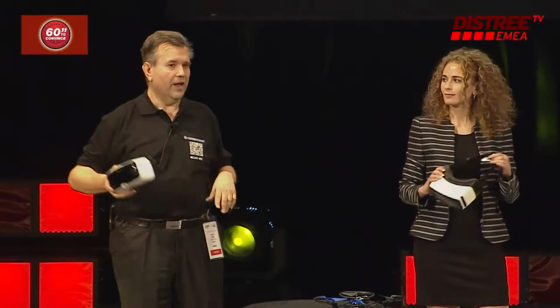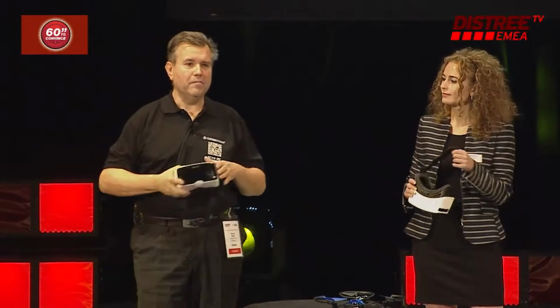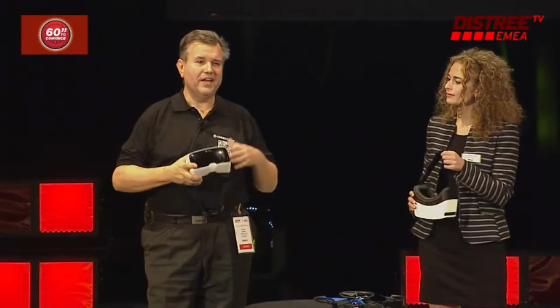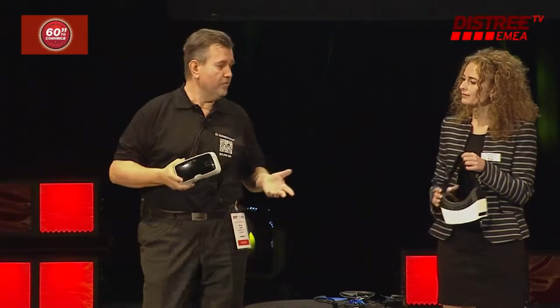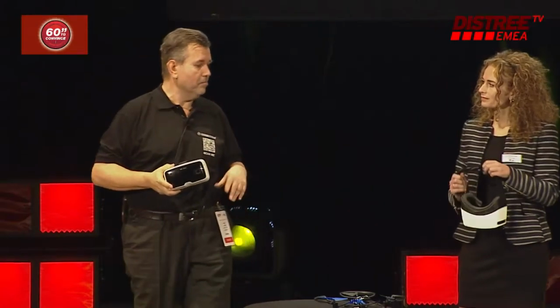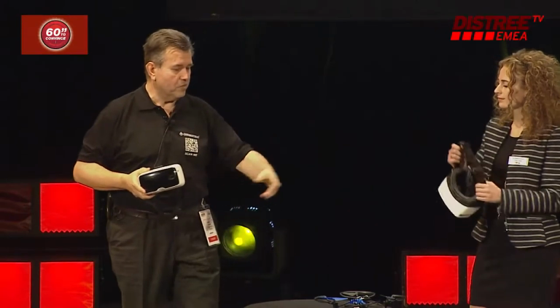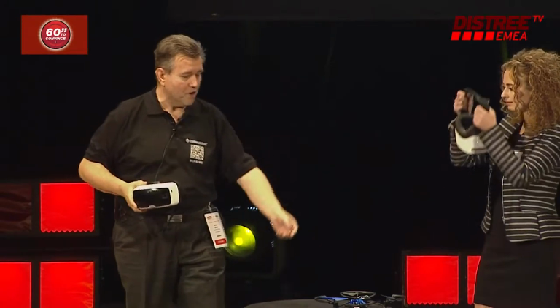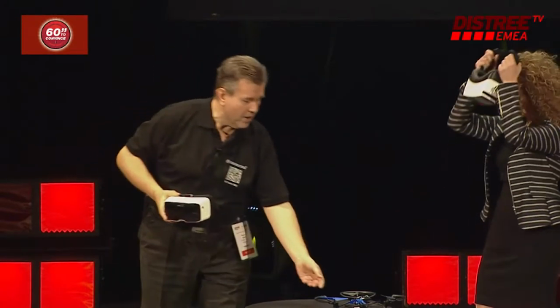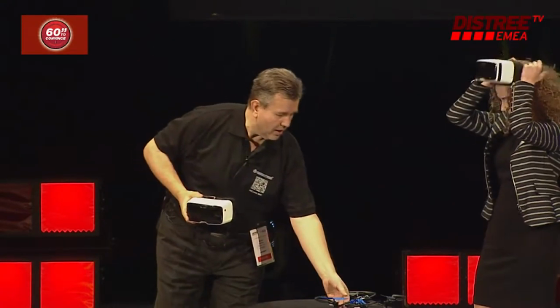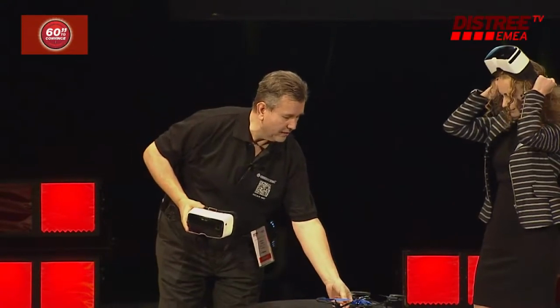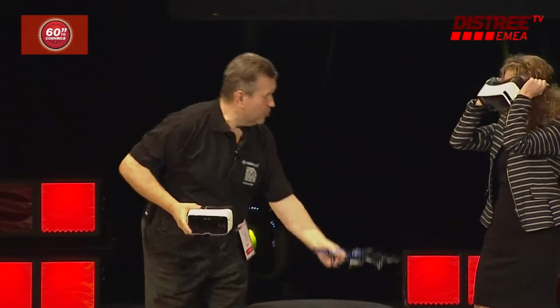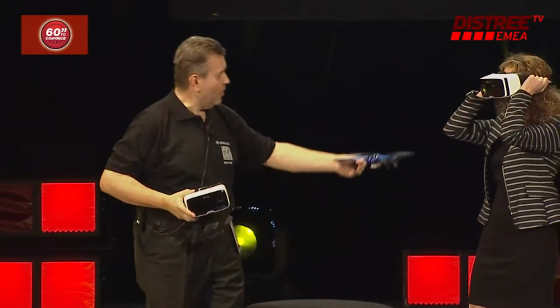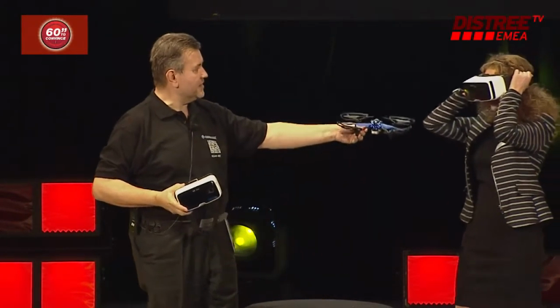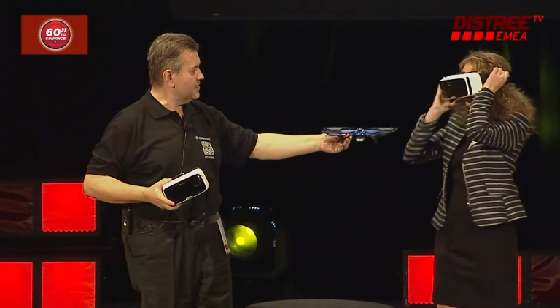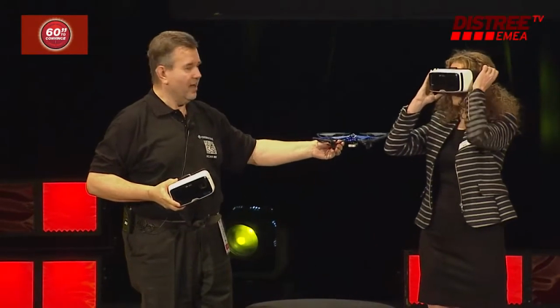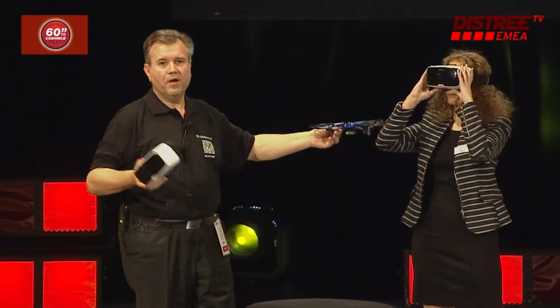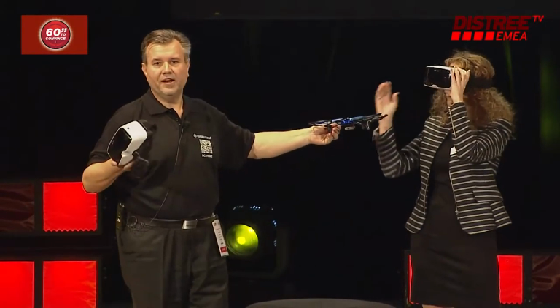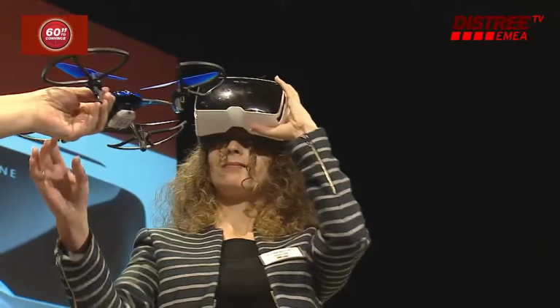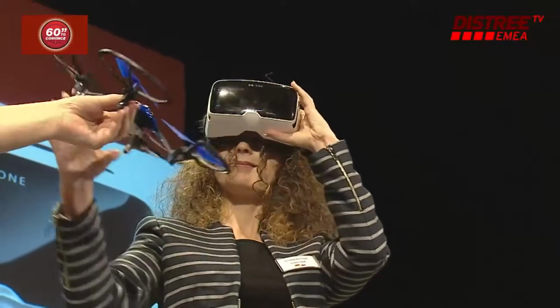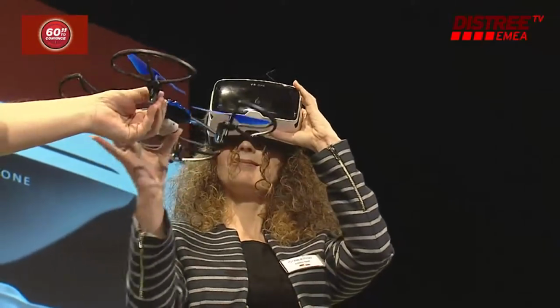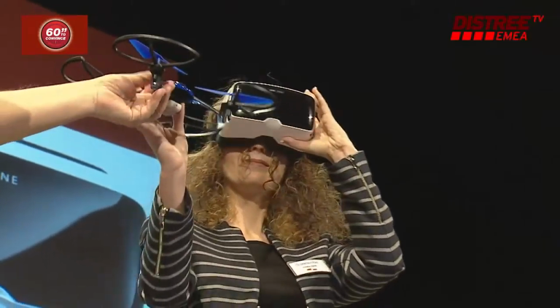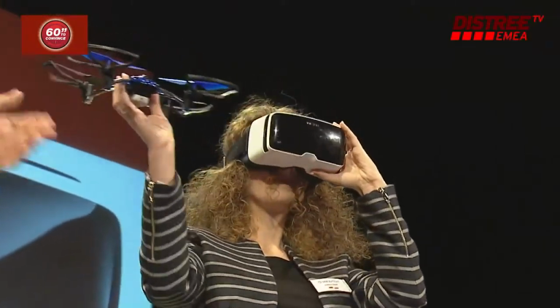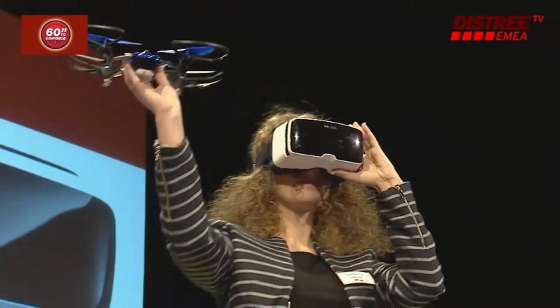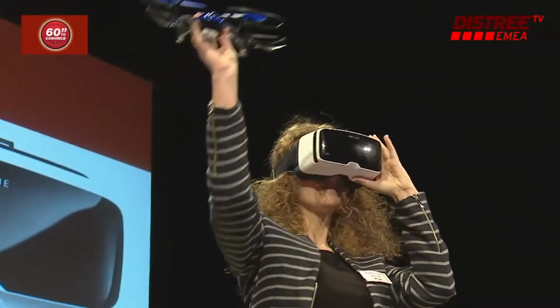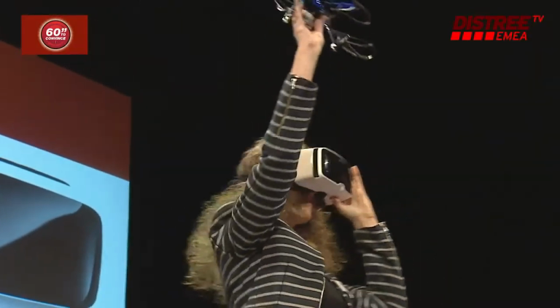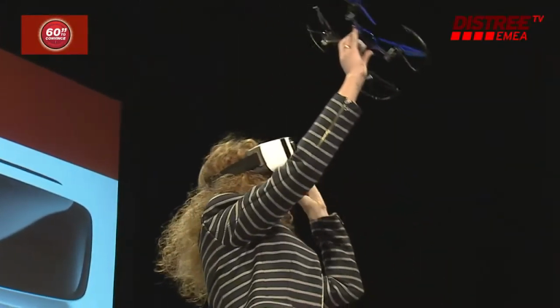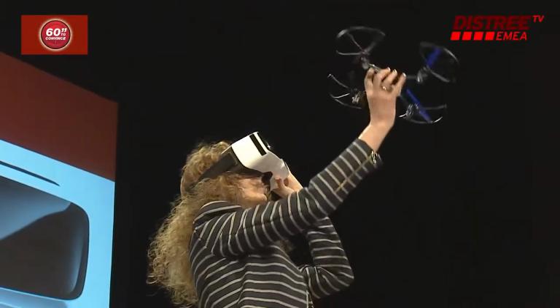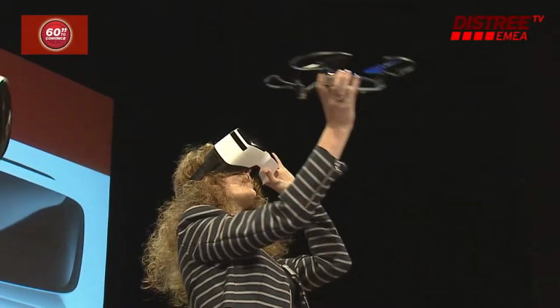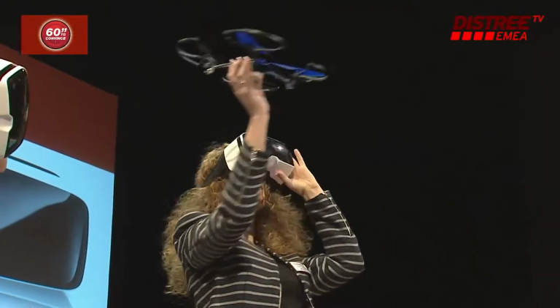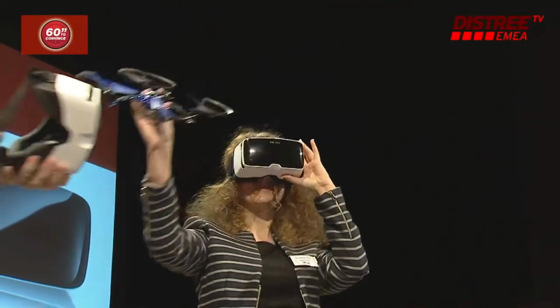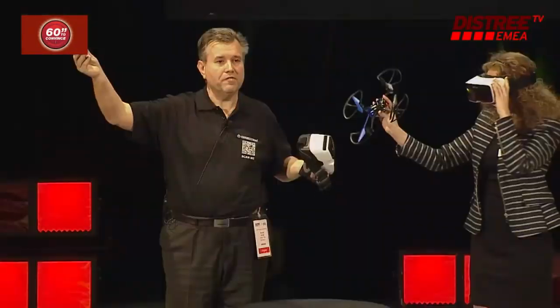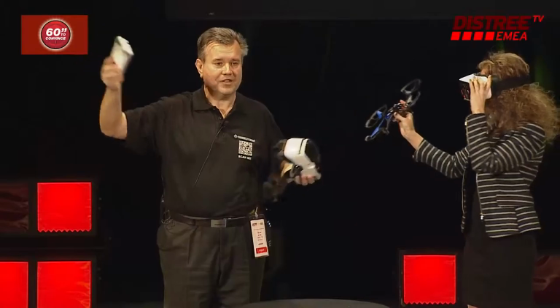You can play games, you can play with a drone, and you put it on like this — and then you are available everywhere, because only the battery in your smartphone is needed. Thank you very much.